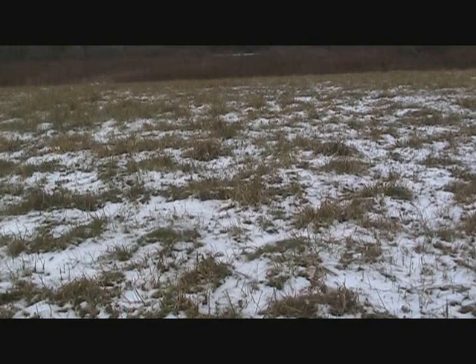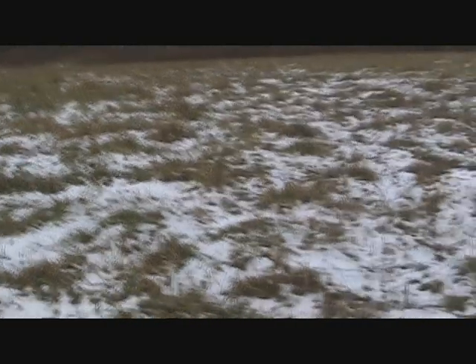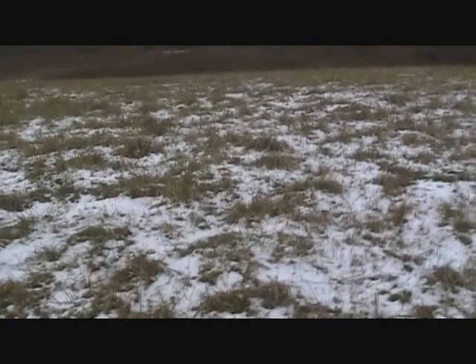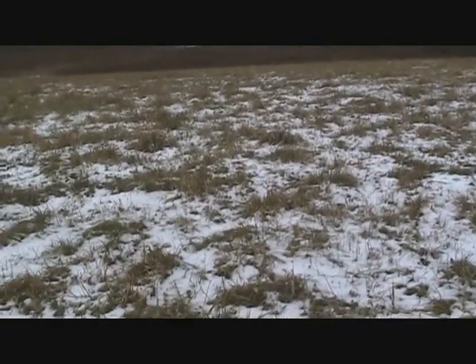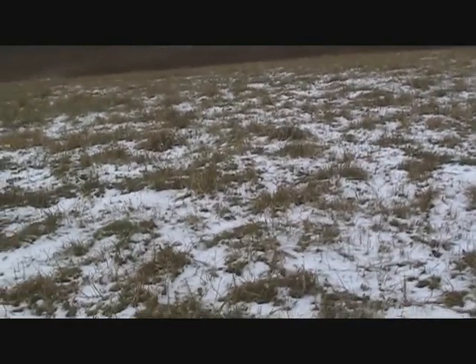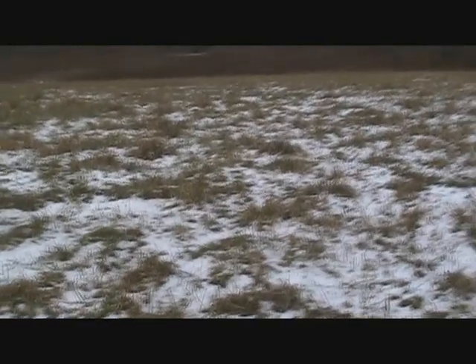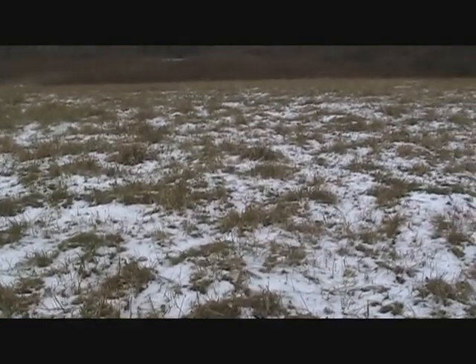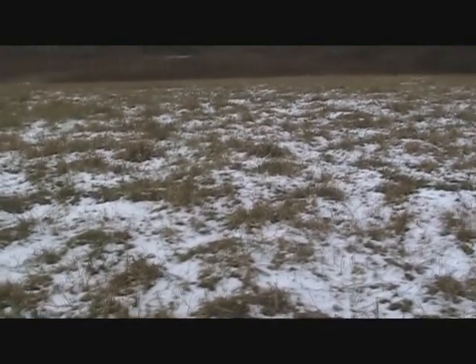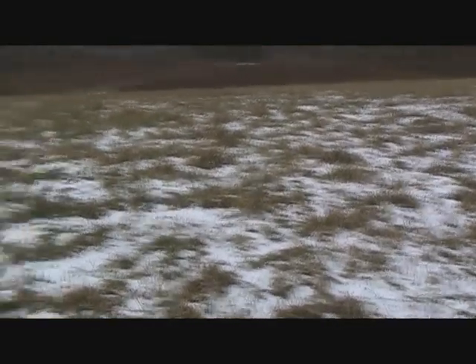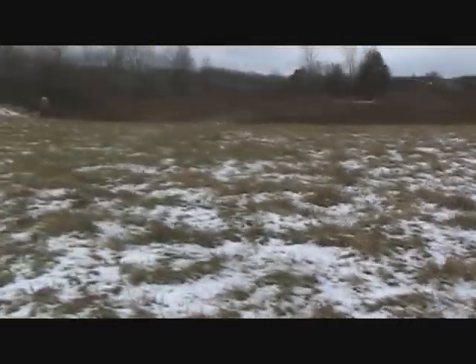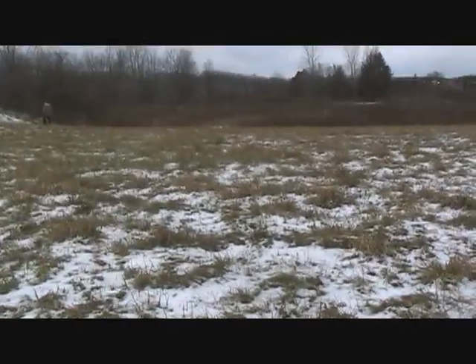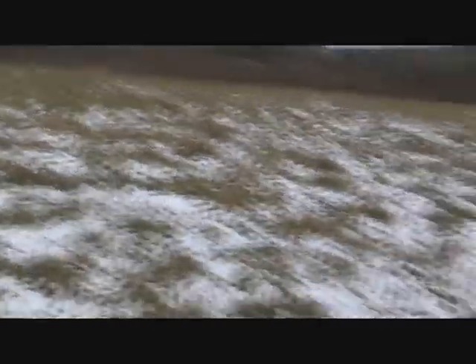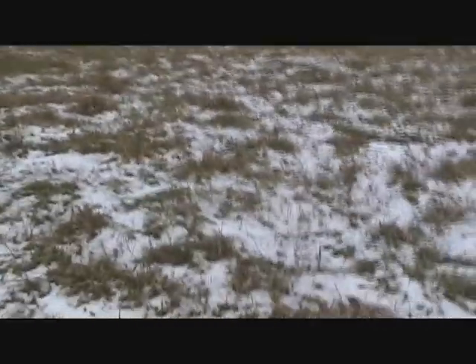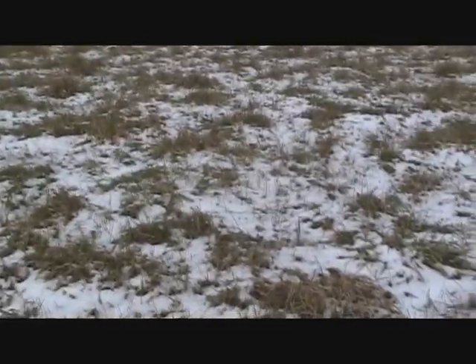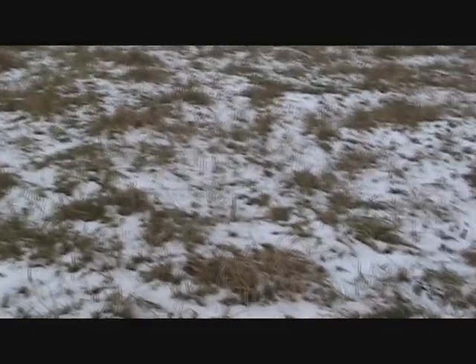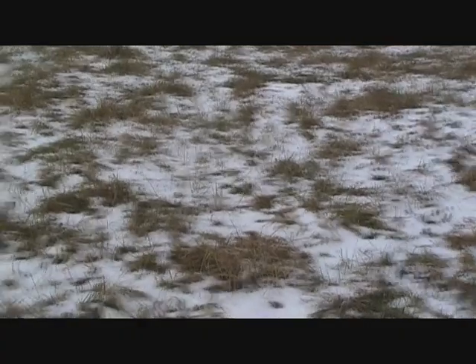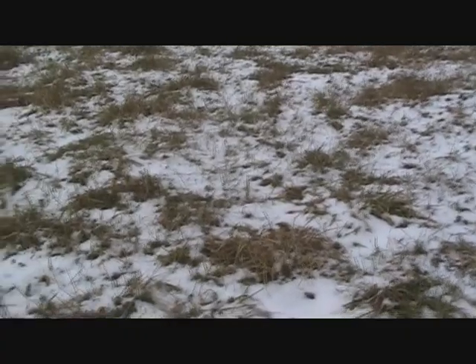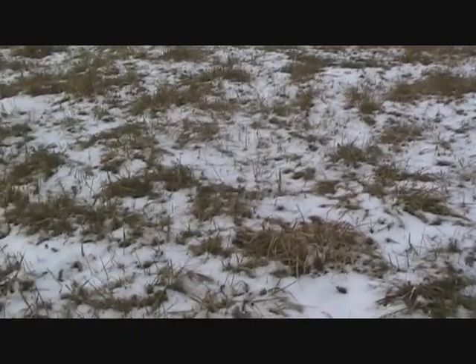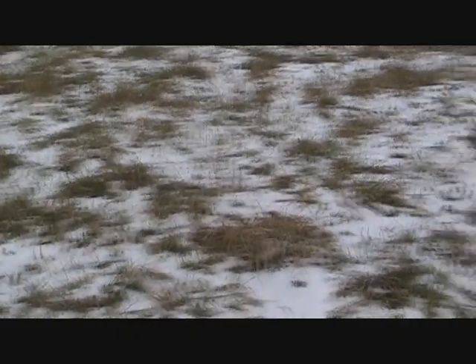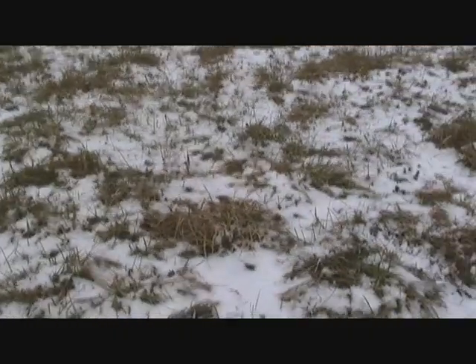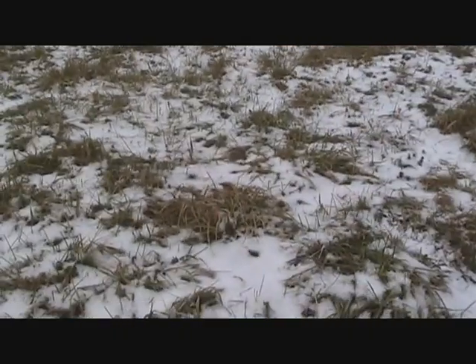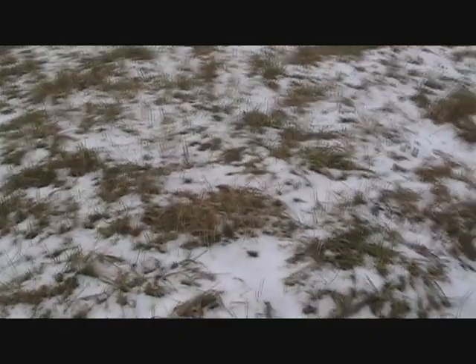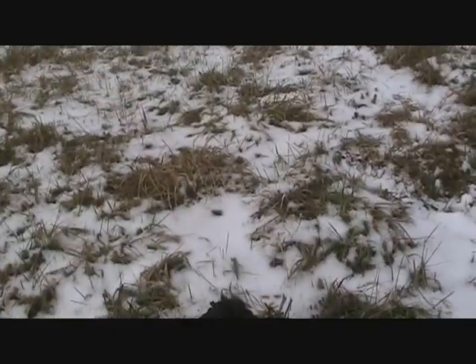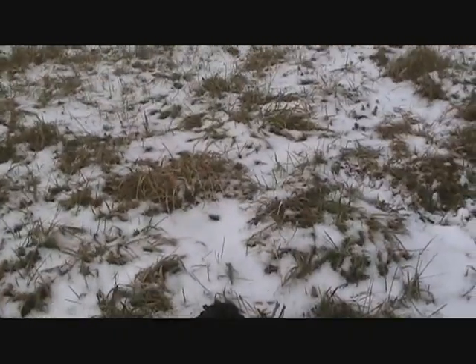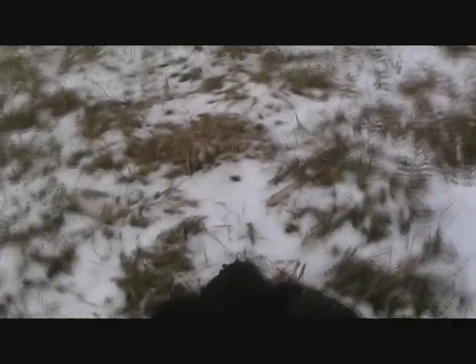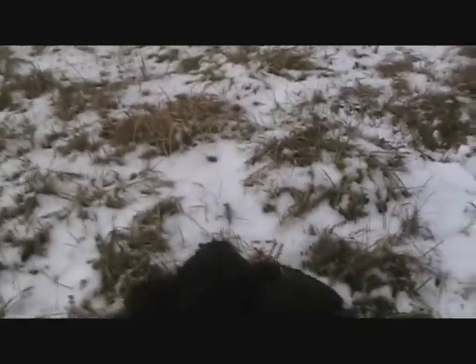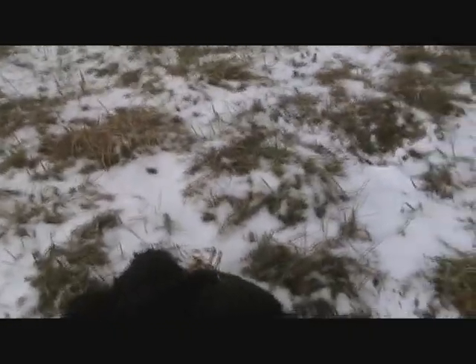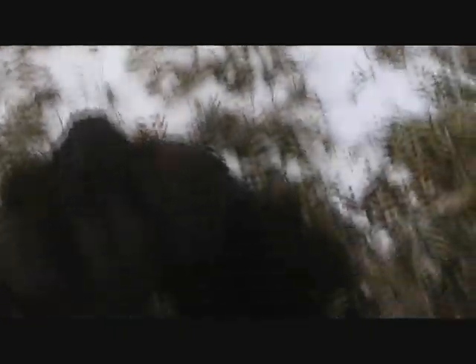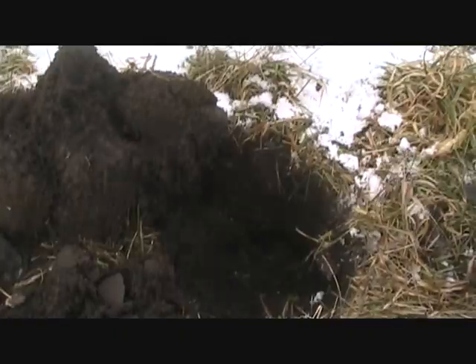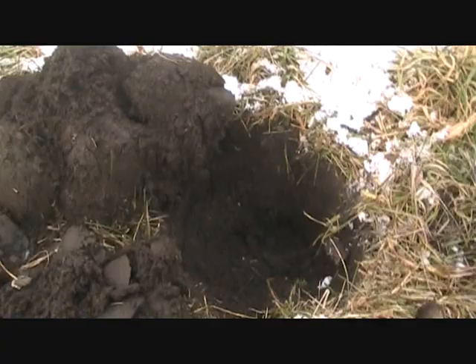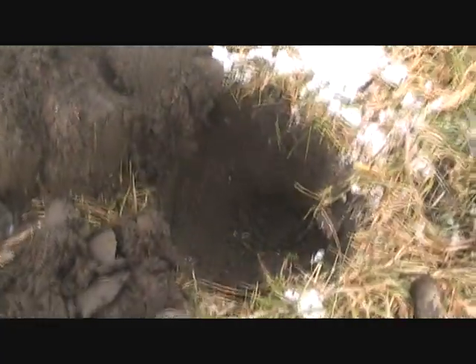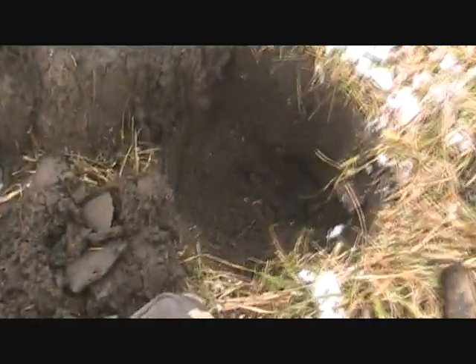Hi everyone, it's Coop here. I'm back out hunting a colonial spot with Derek, and this is the spot where I found my first Continental USA pewter button. I've been here about 15 minutes and dug a bunch of brass.